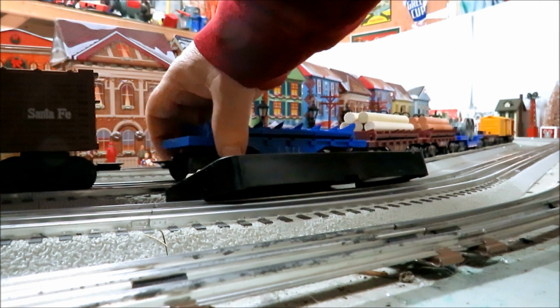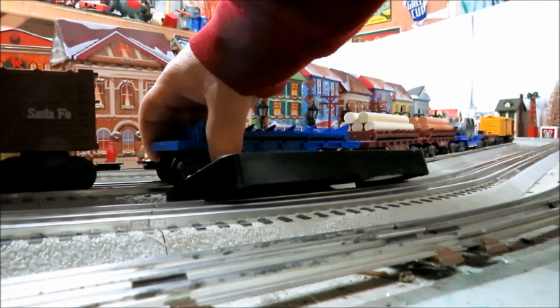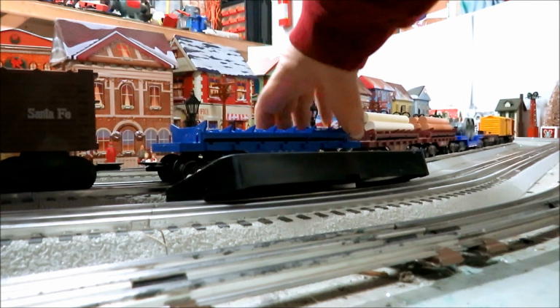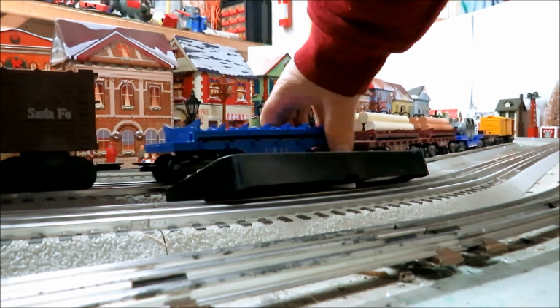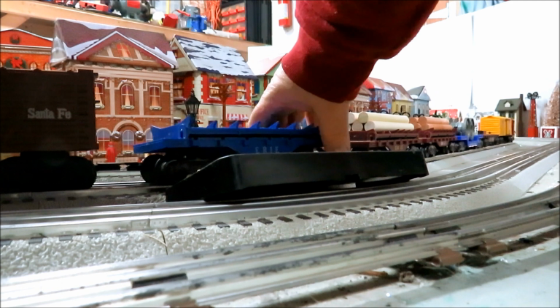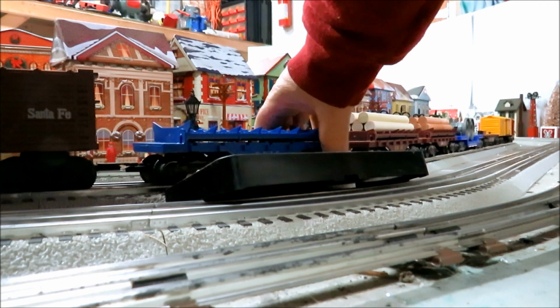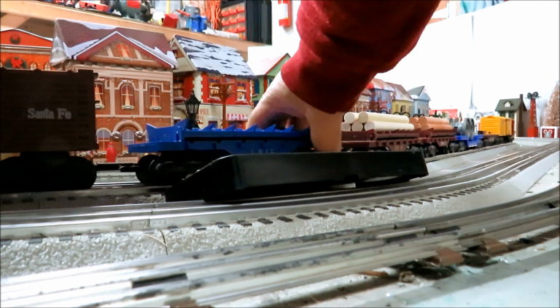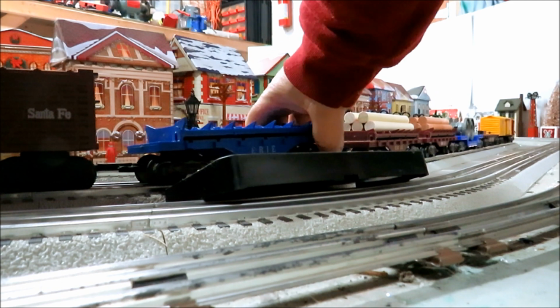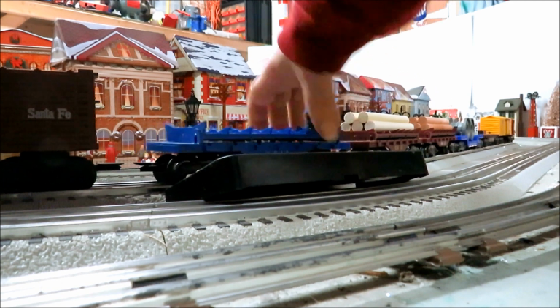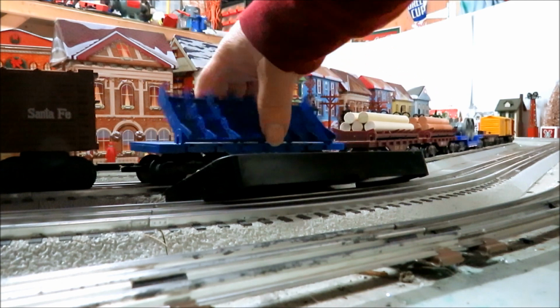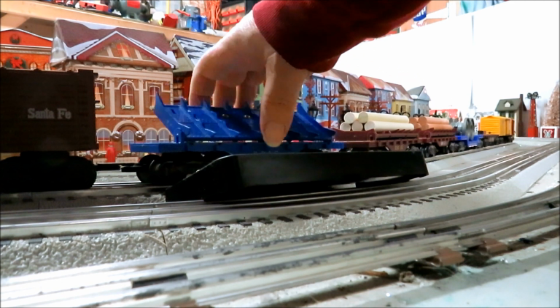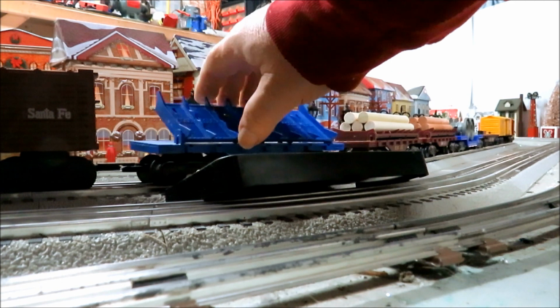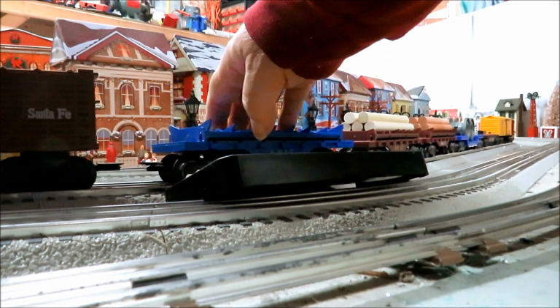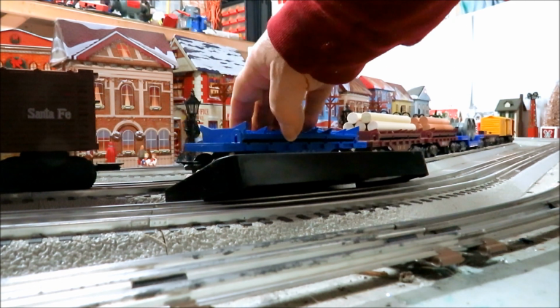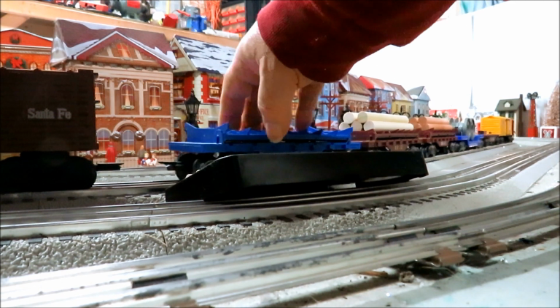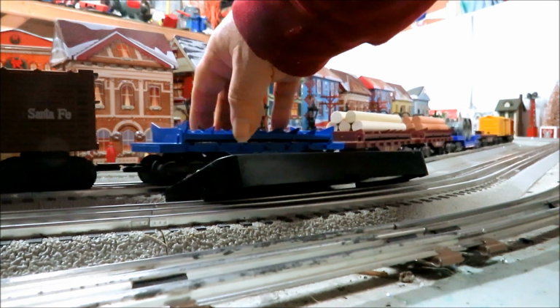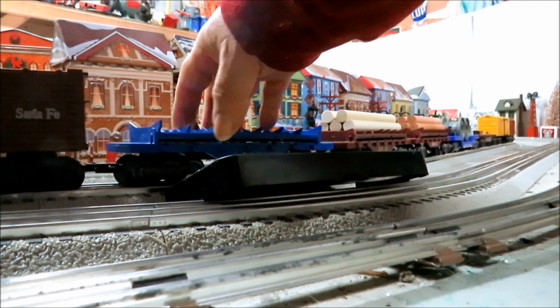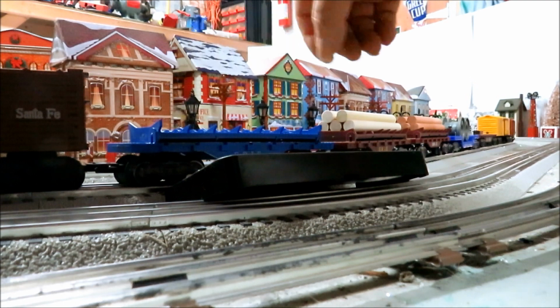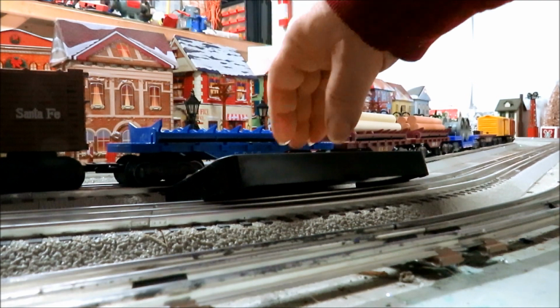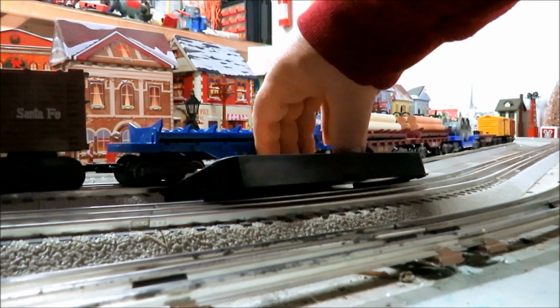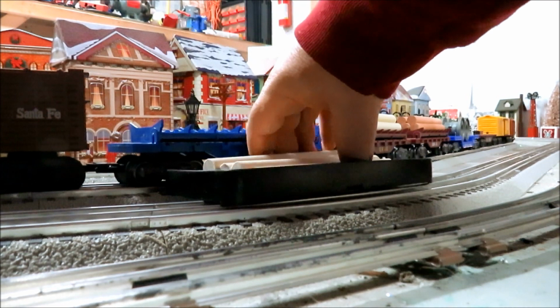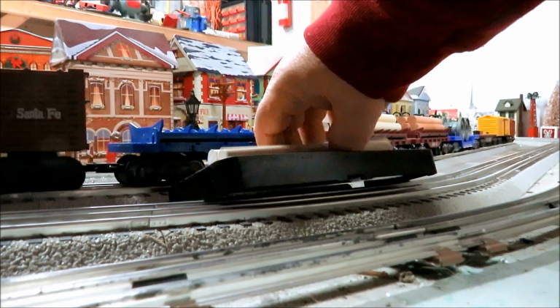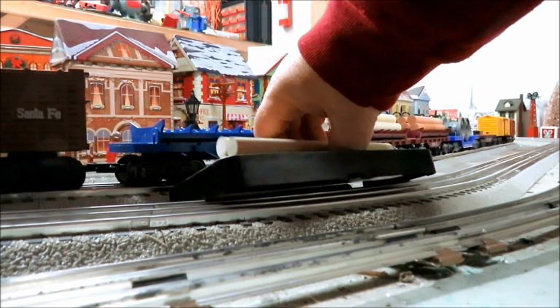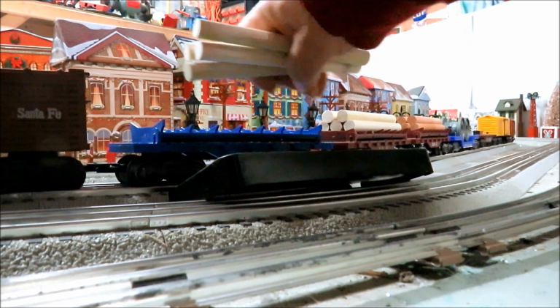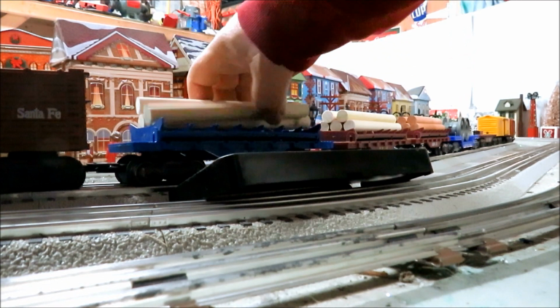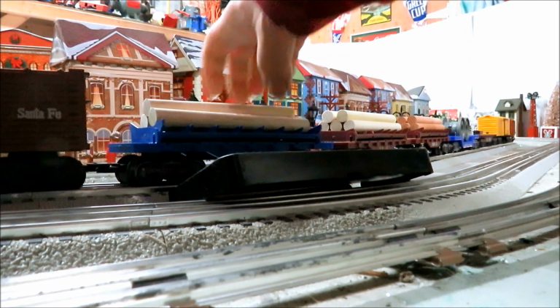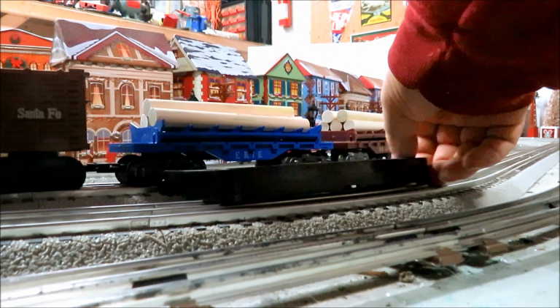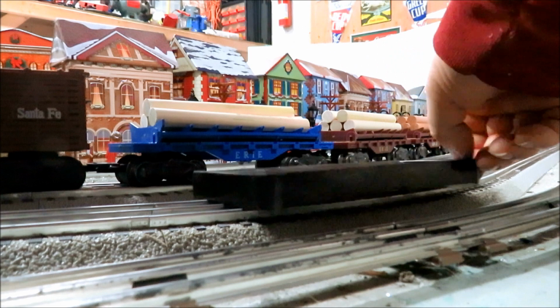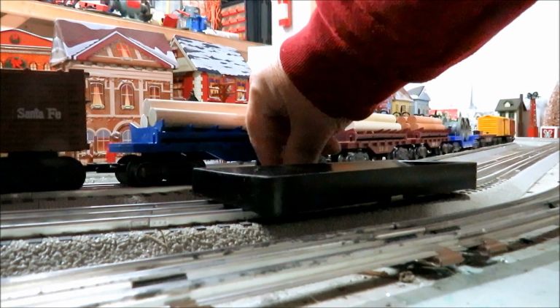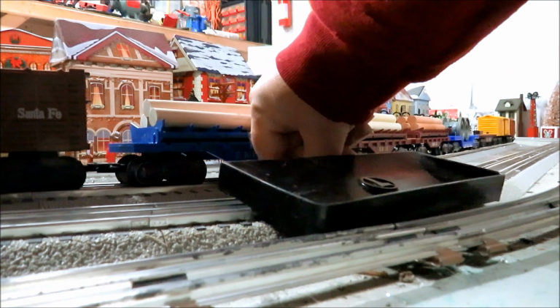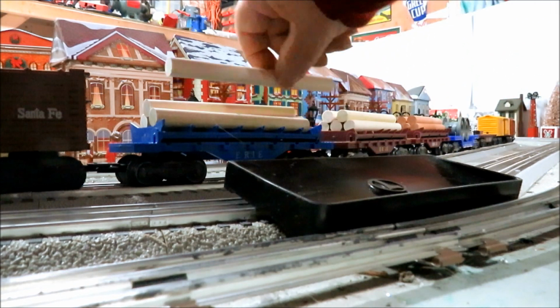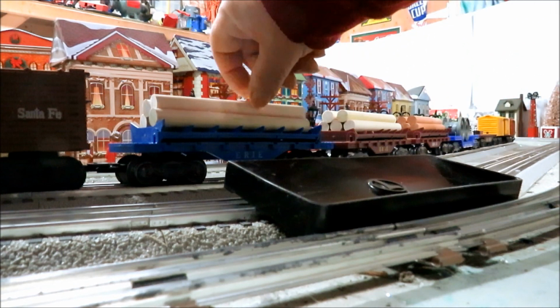Some of them also had a solenoid that you had to have a little track trip piece and a little activator, so they would stay down. Let's see if I can get that load back on there — there we go.